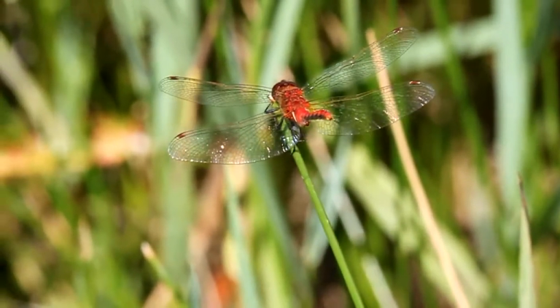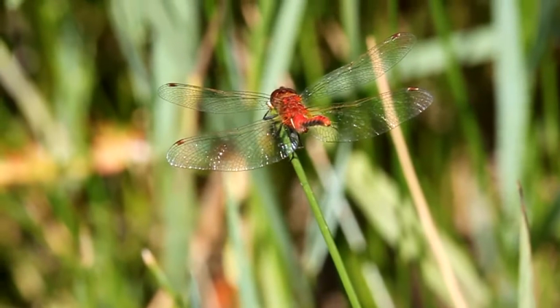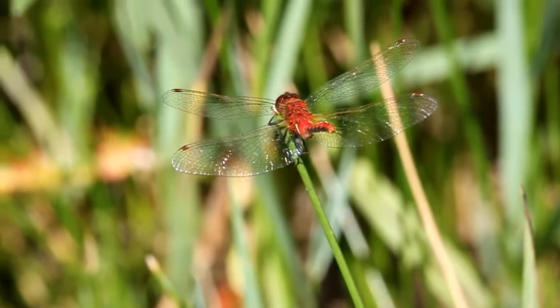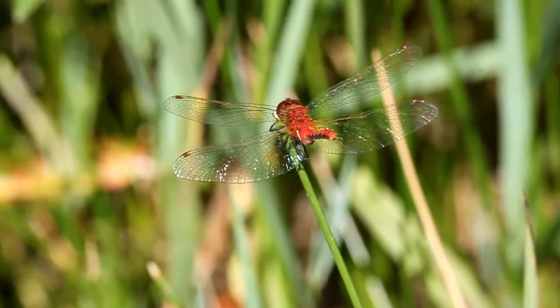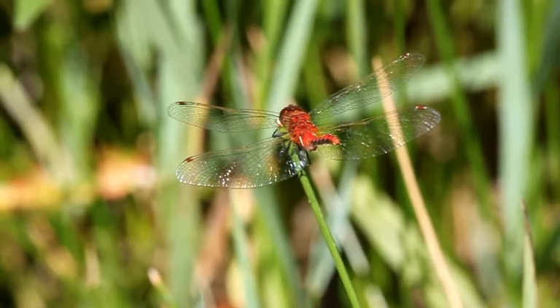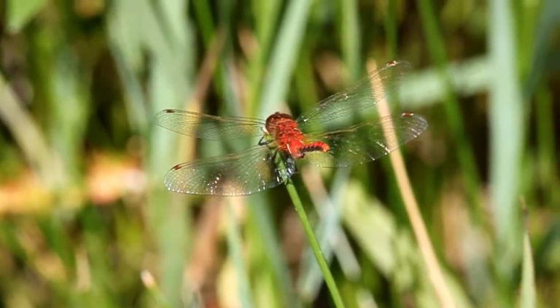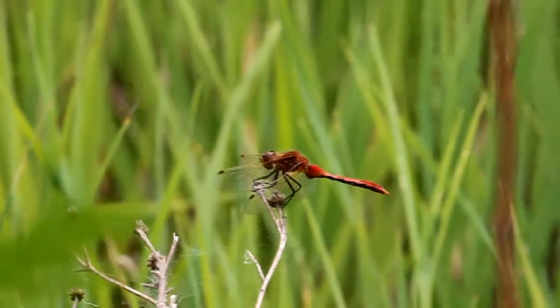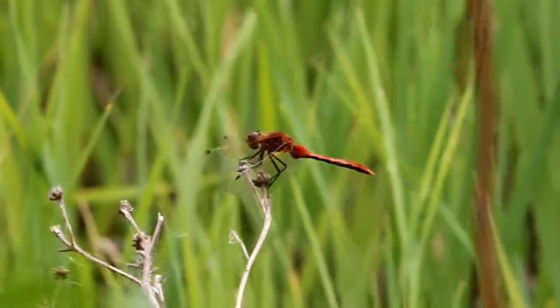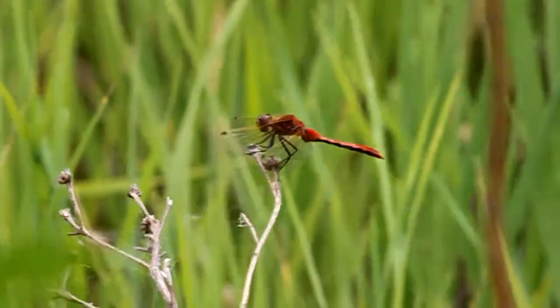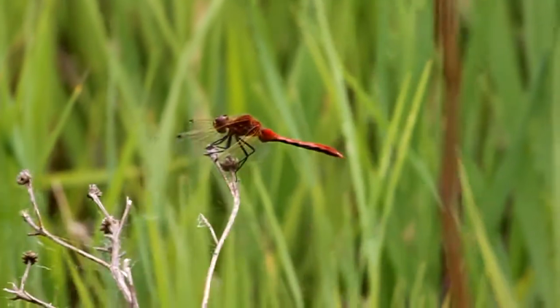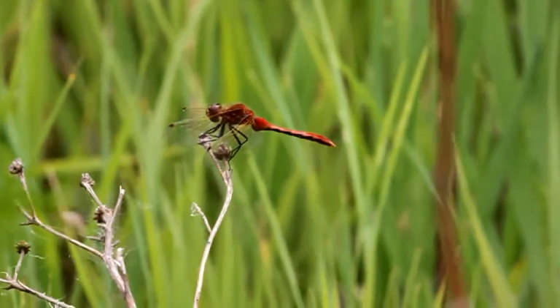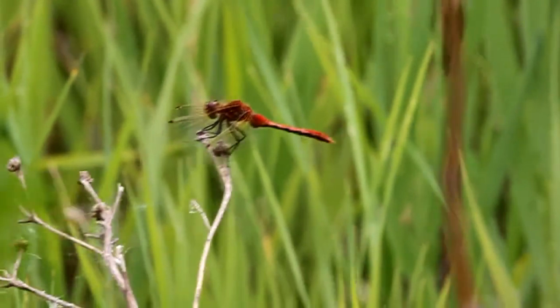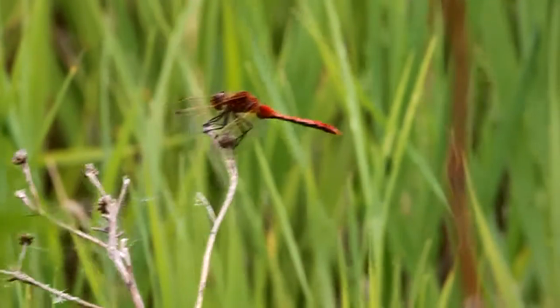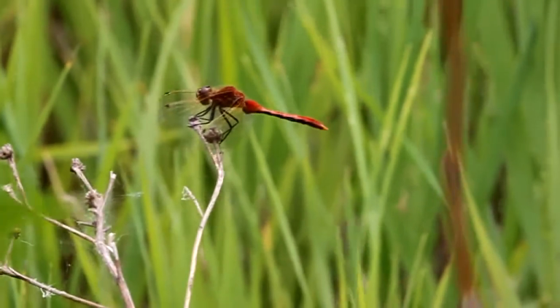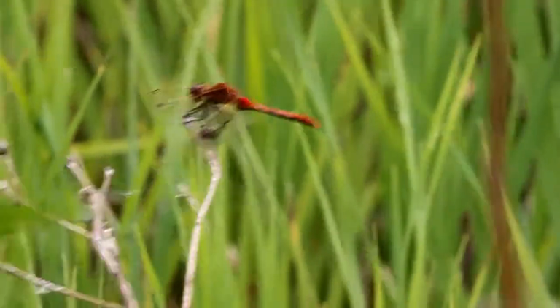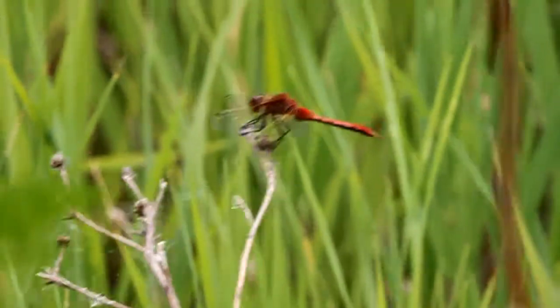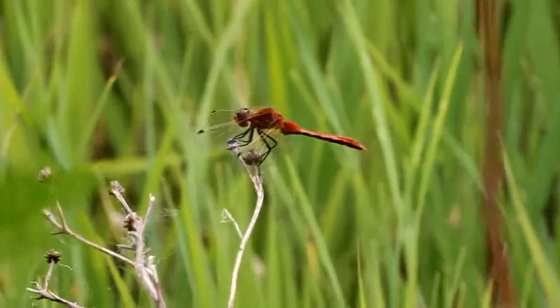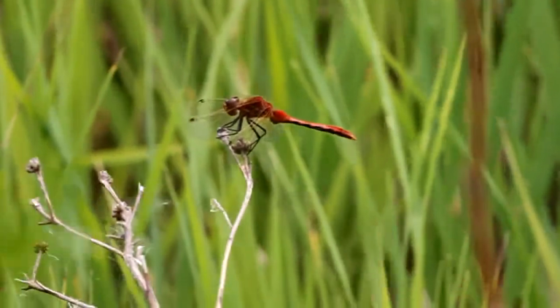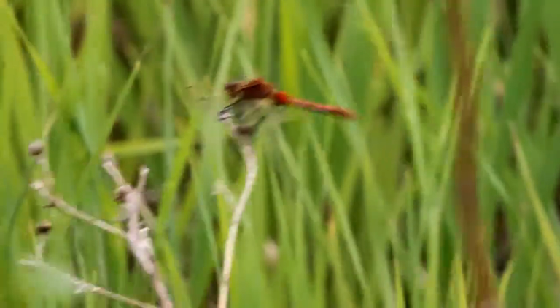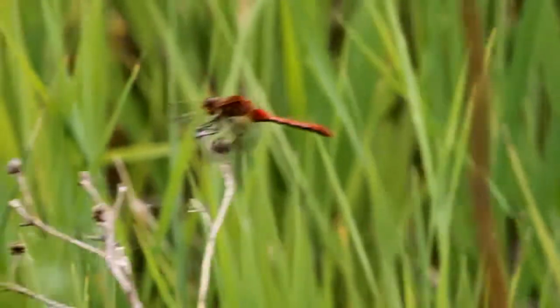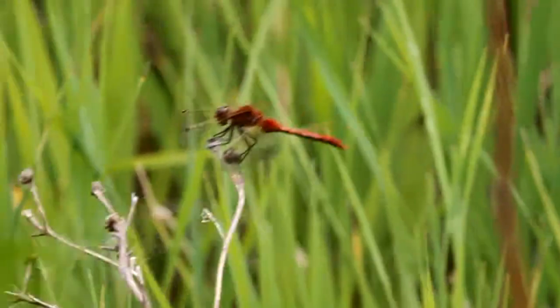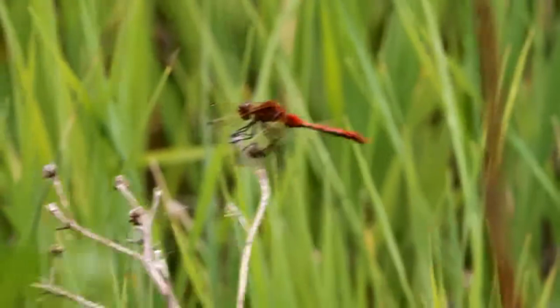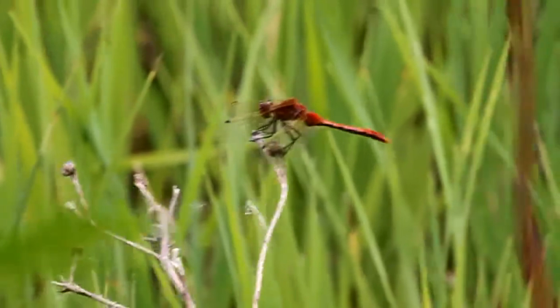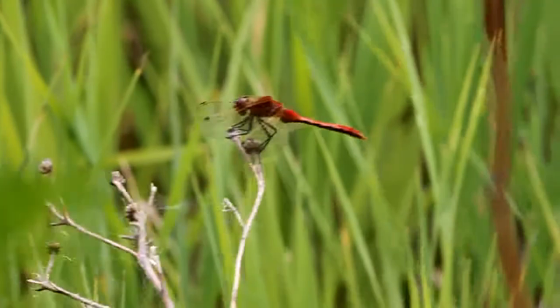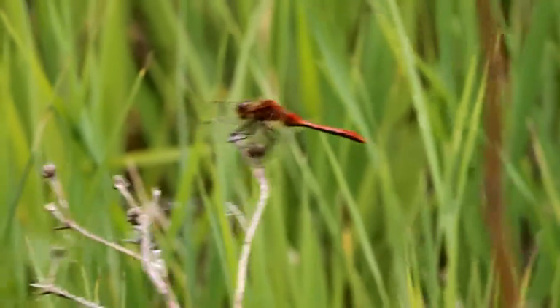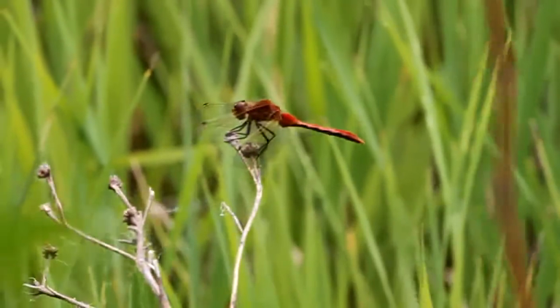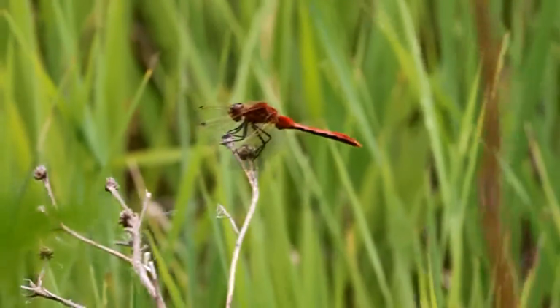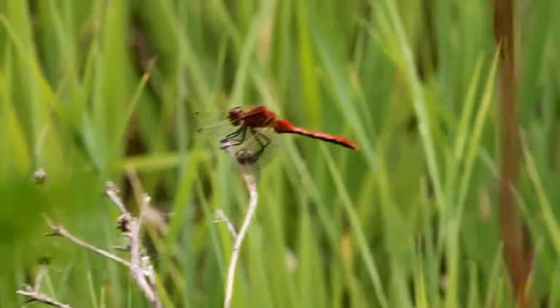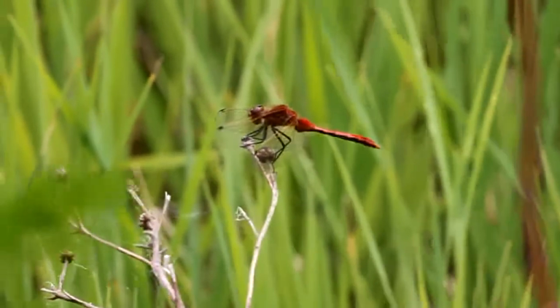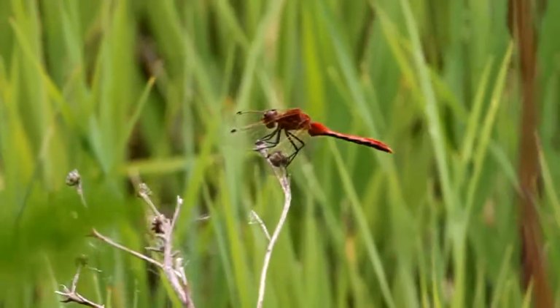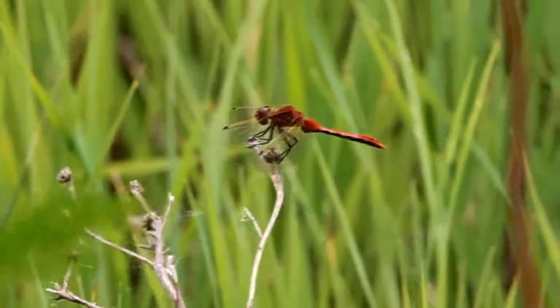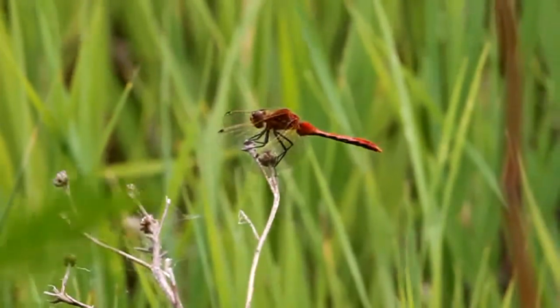Note also the black legs. And as we come into the side view, you can see the plain thorax and the cherry face. About an inch, a little bit over an inch in length. This is one of the most common dragonflies in western Montana and wetland areas.